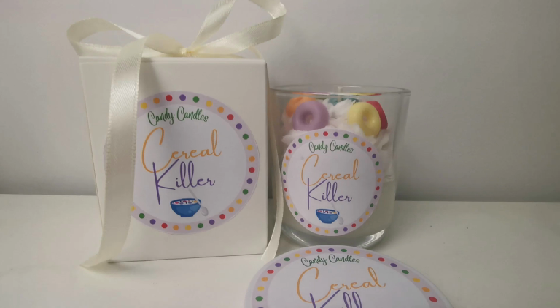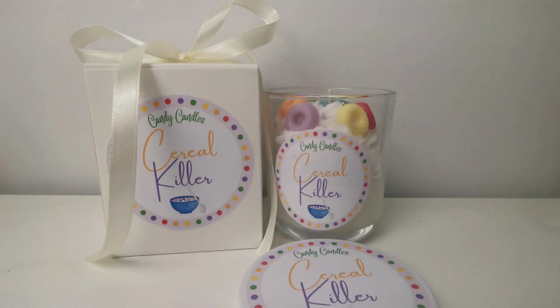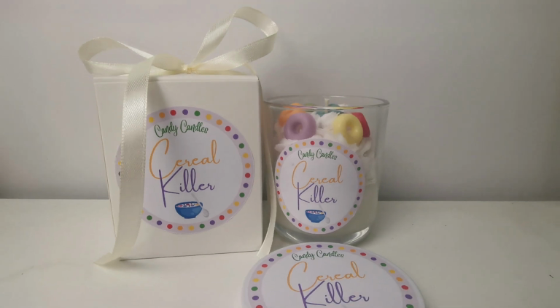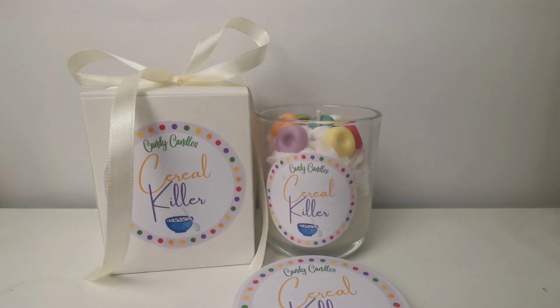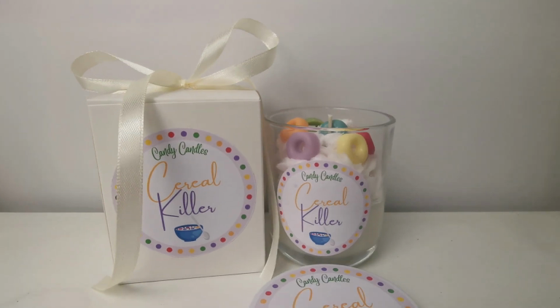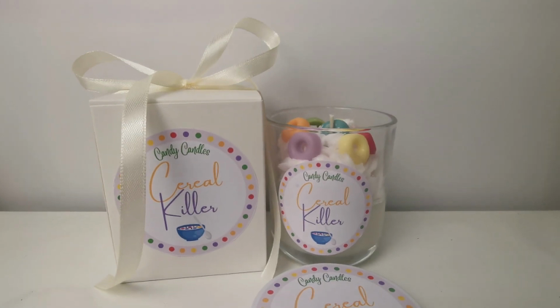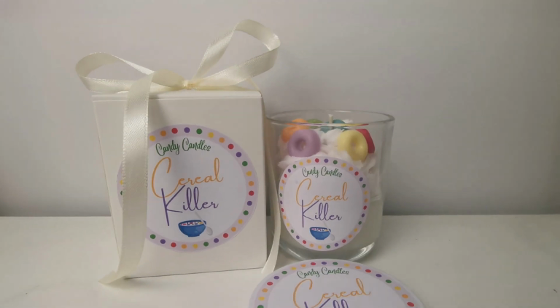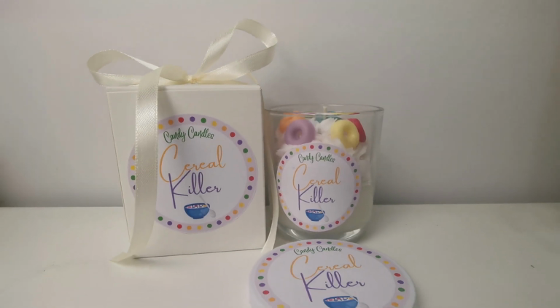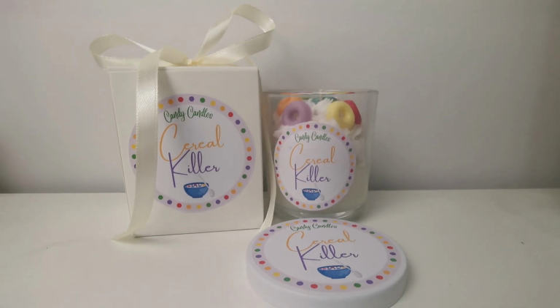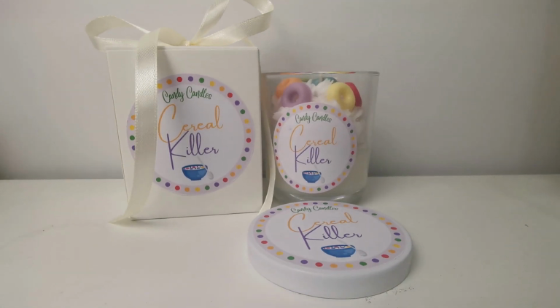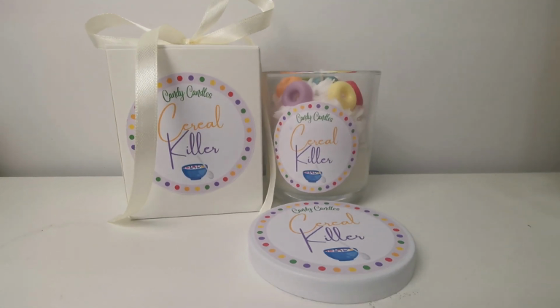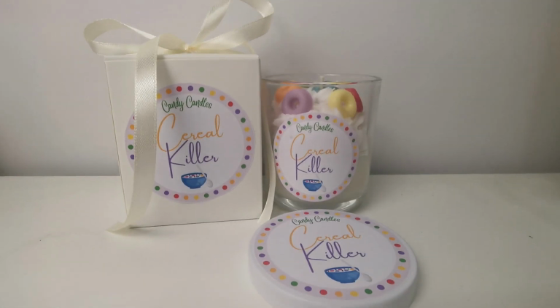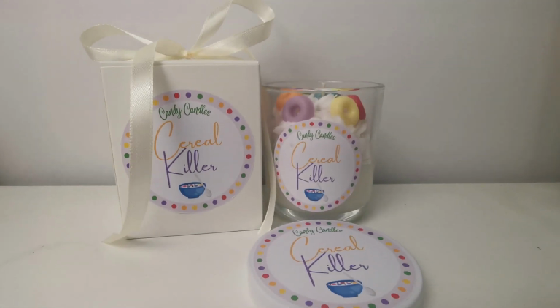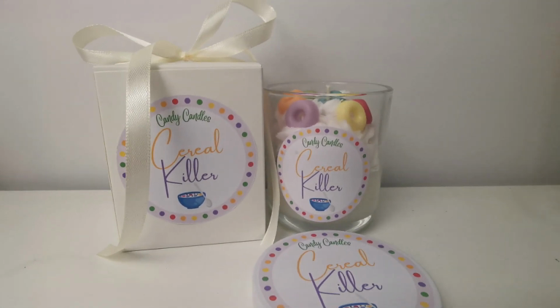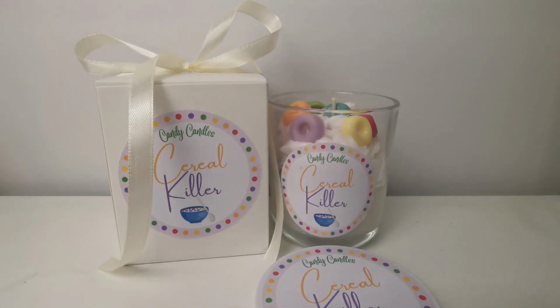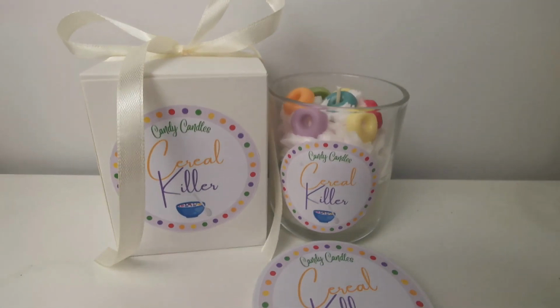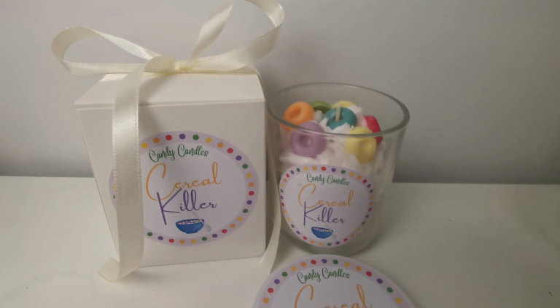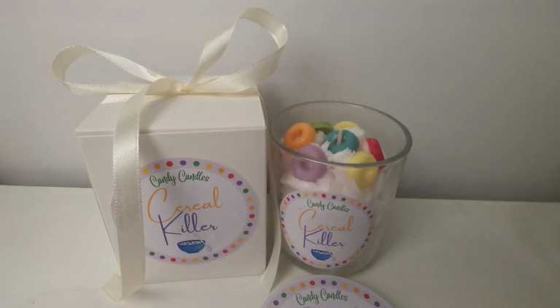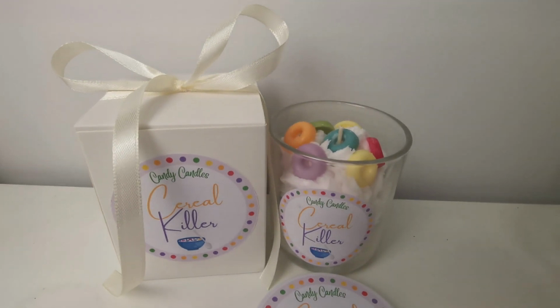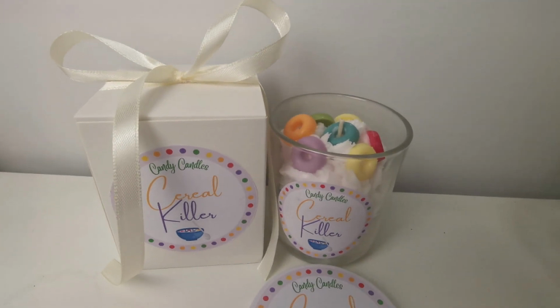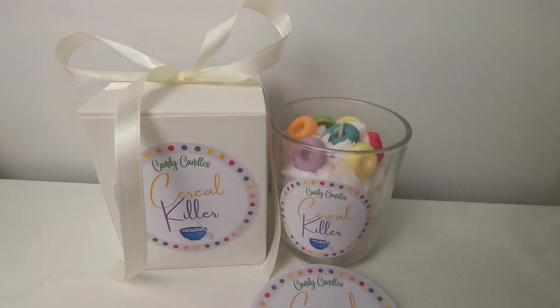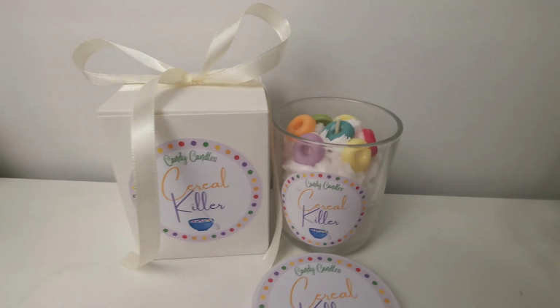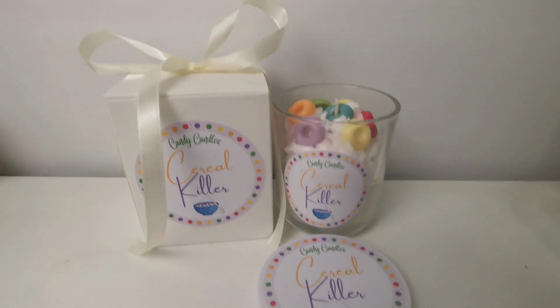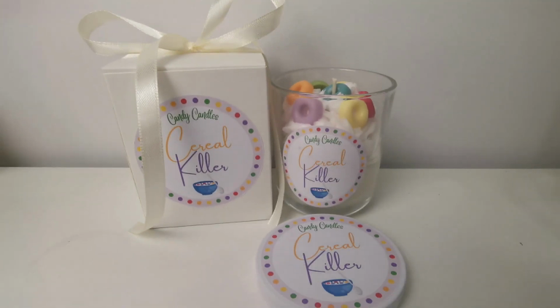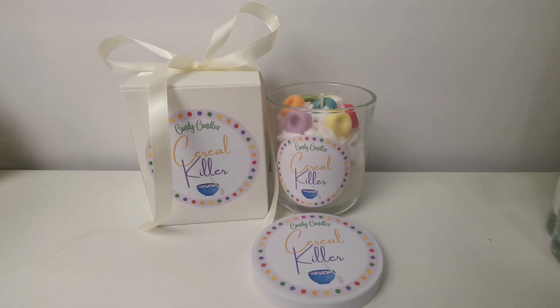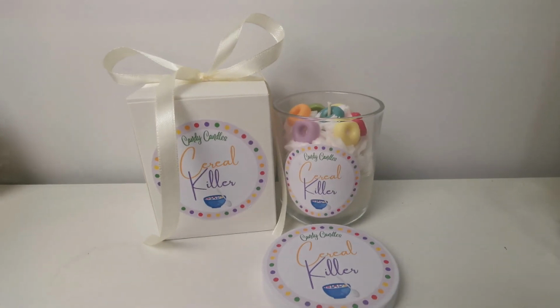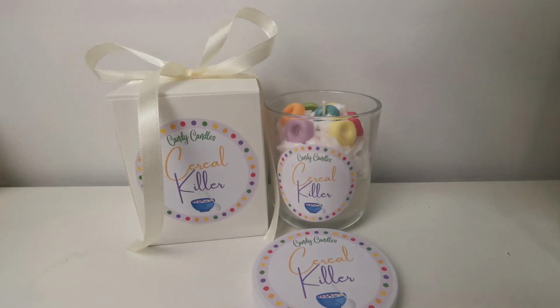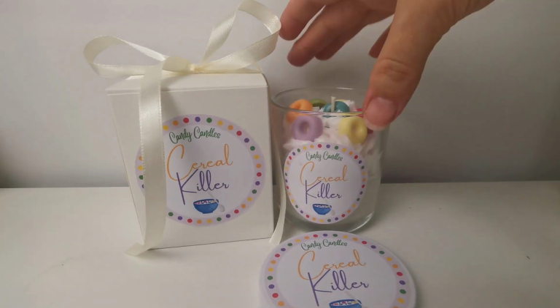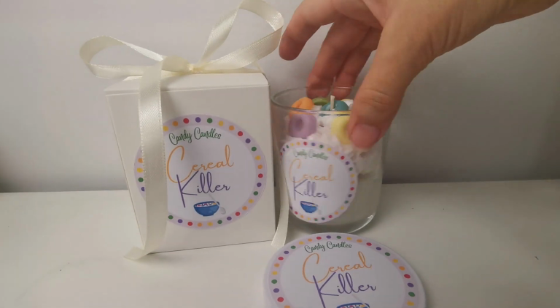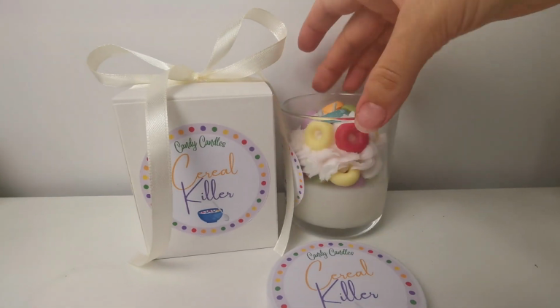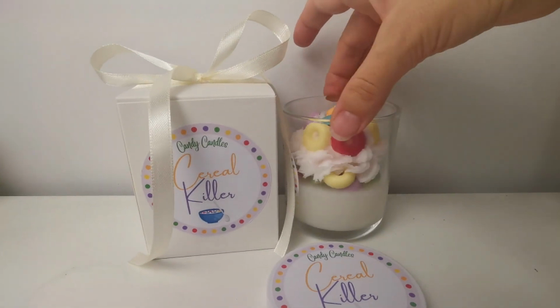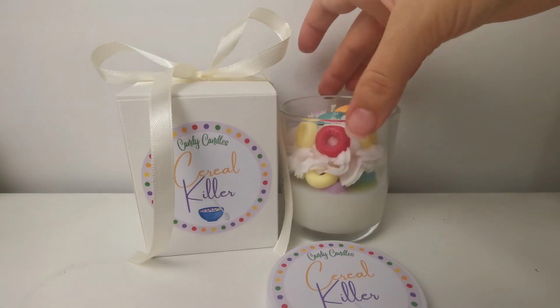Hello everybody, this is Janka from Candy Candles, the YouTube channel where we learn together how to make creative candles.